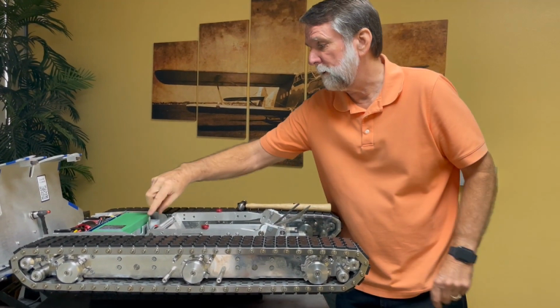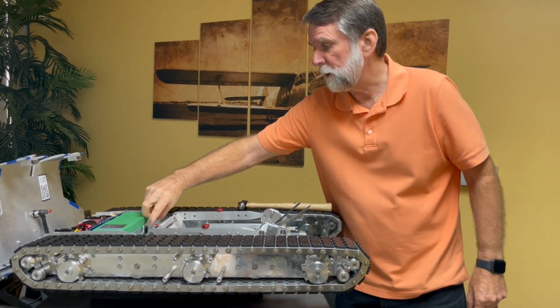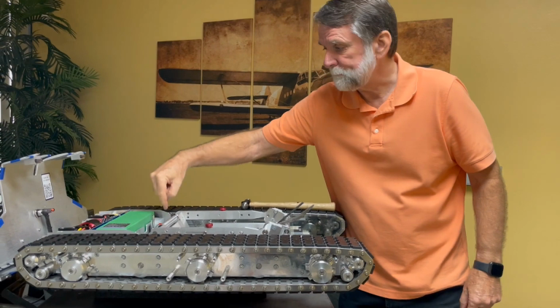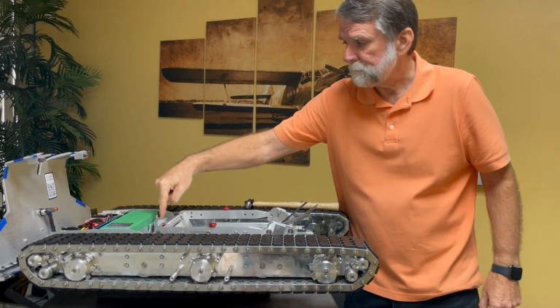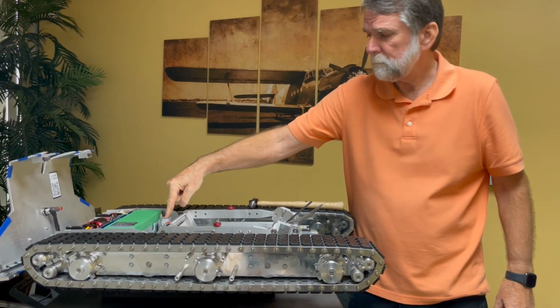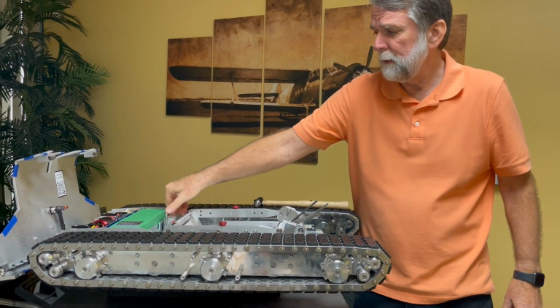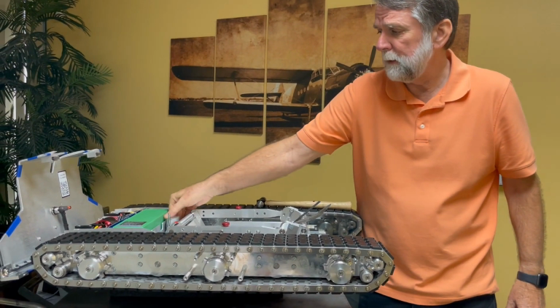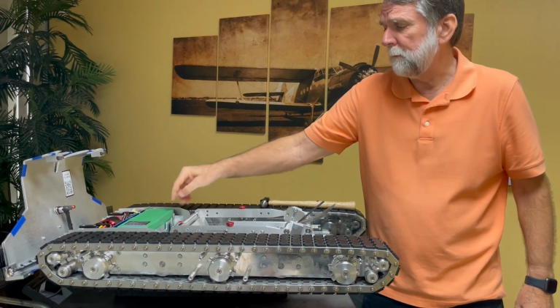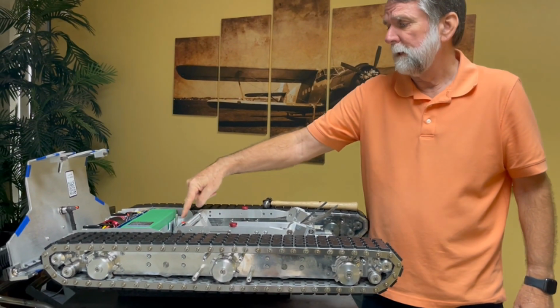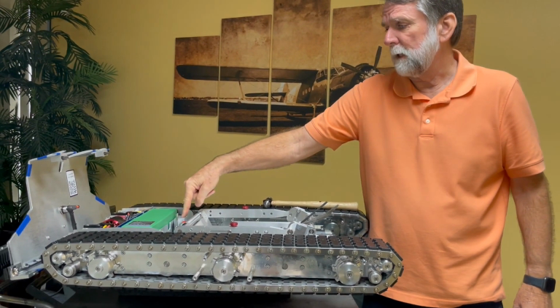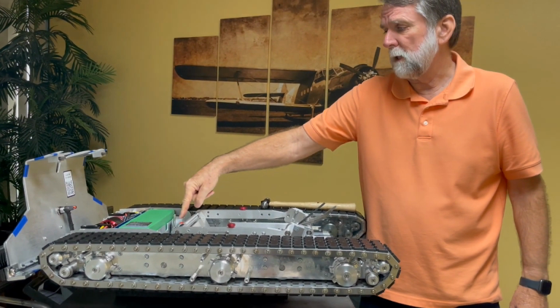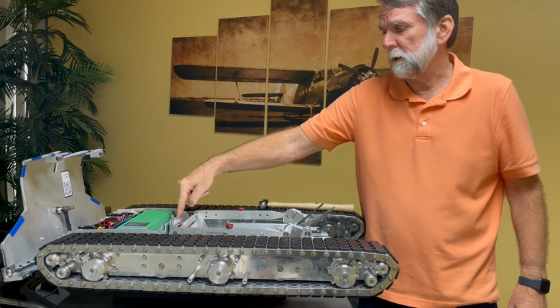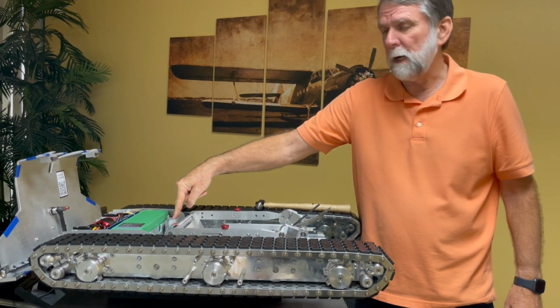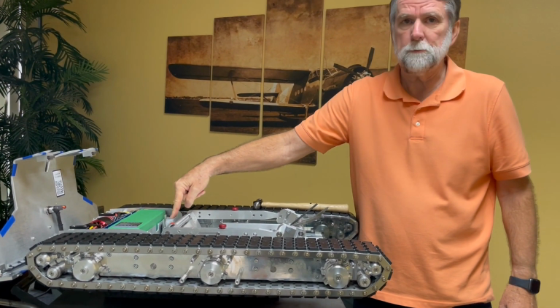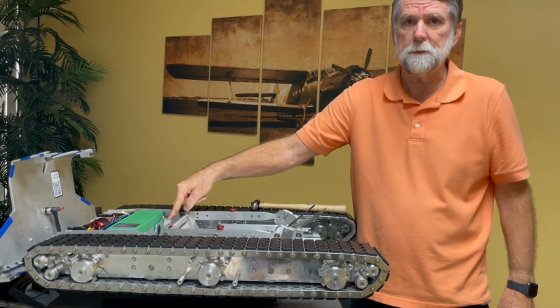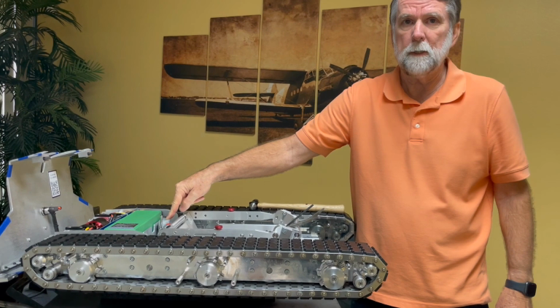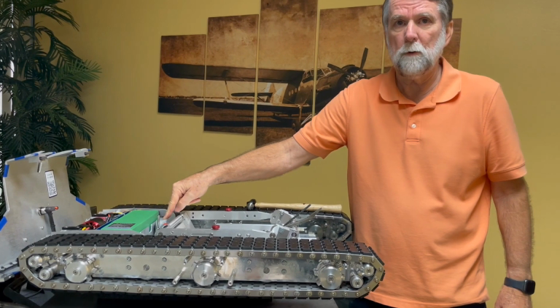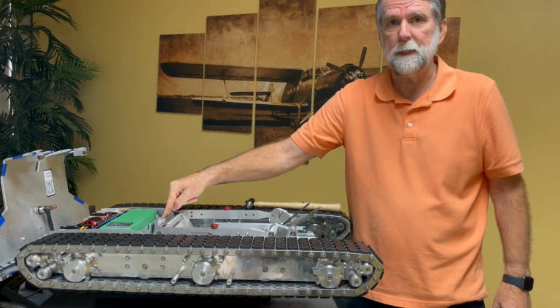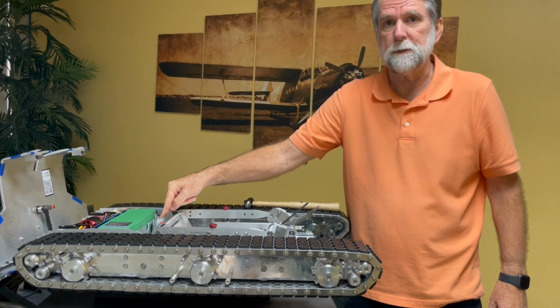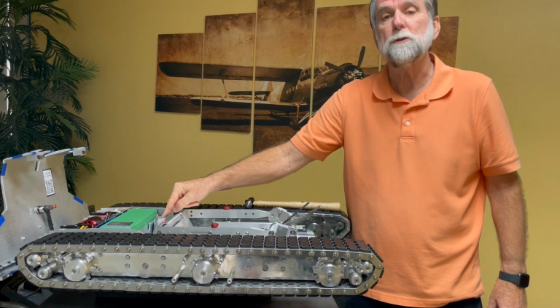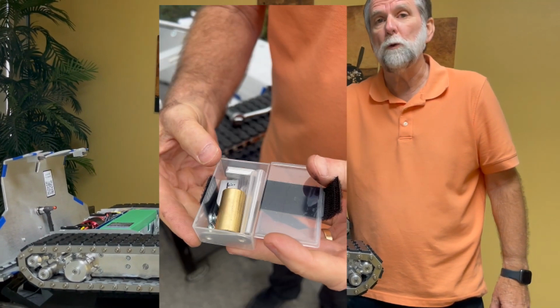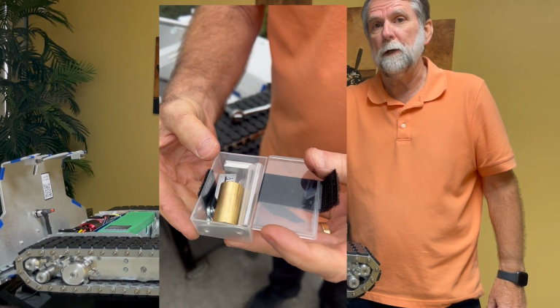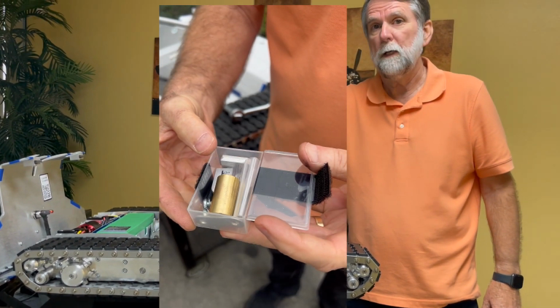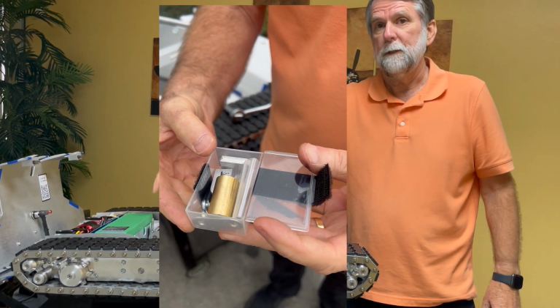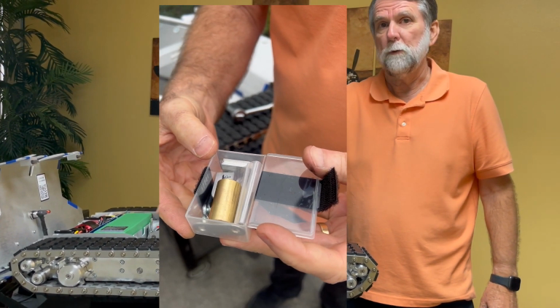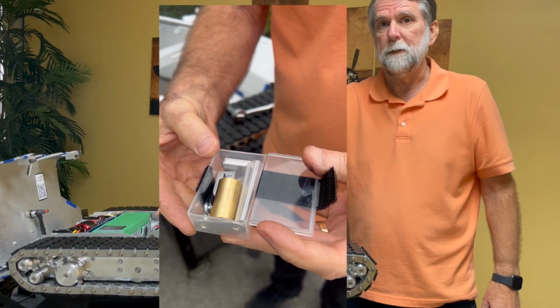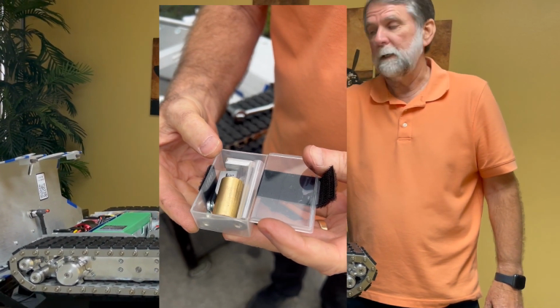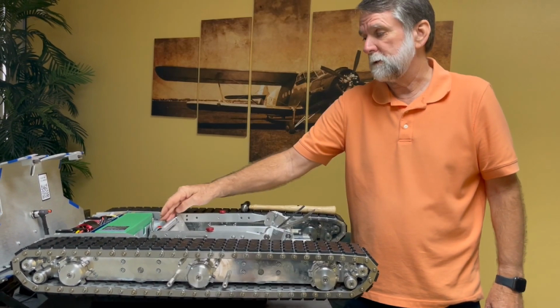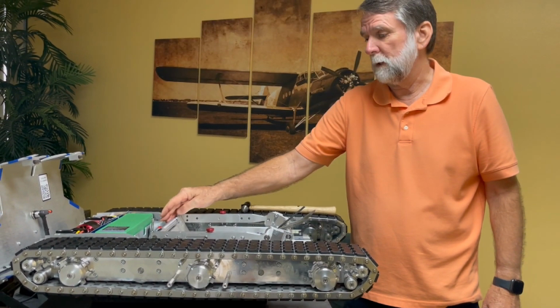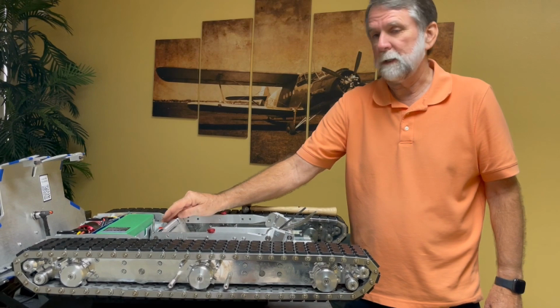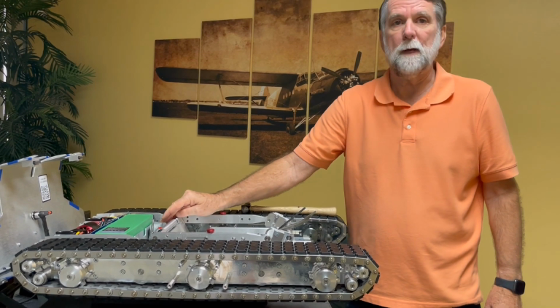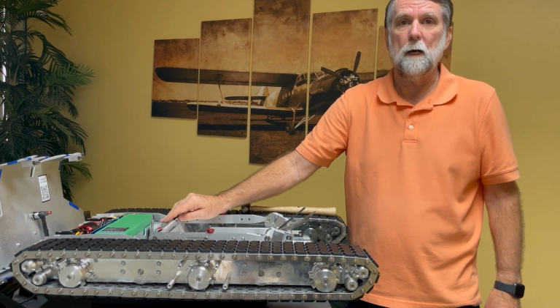Also, in the tug itself there's a little box with some components, and there's a little tool in there that you will need to be able to put the clips back on.